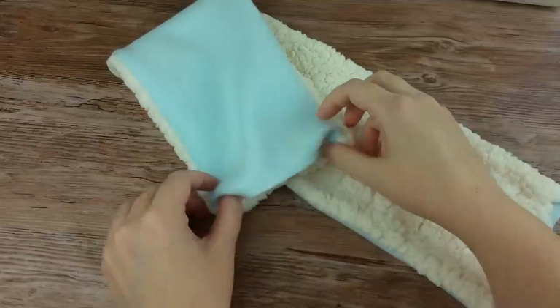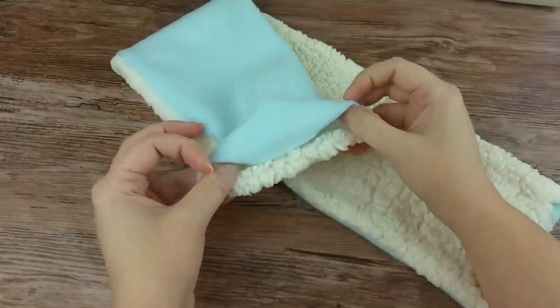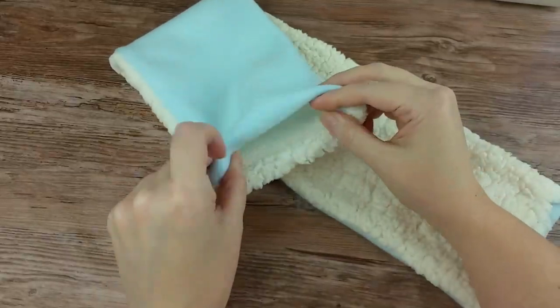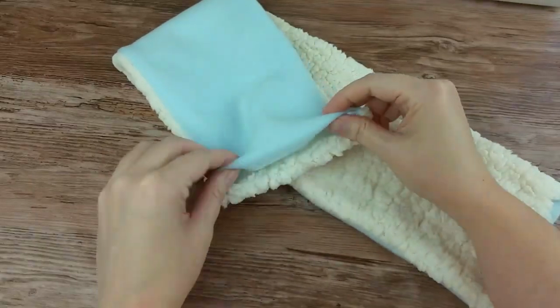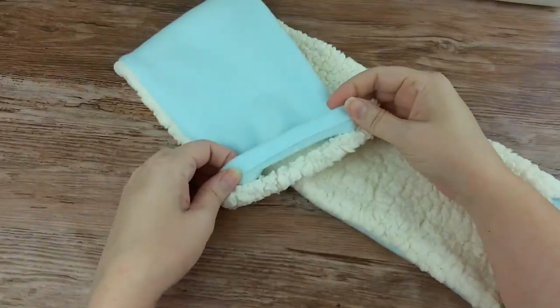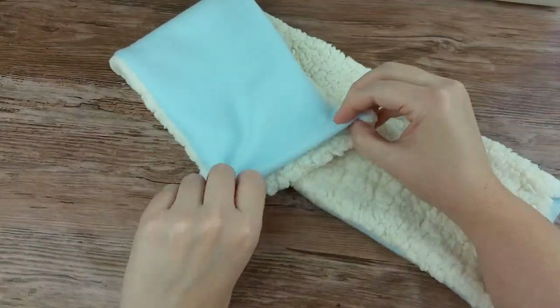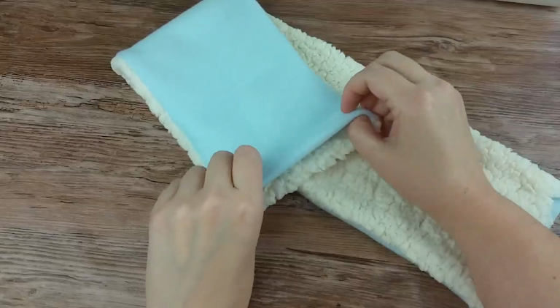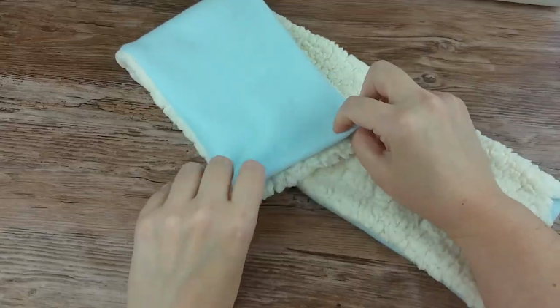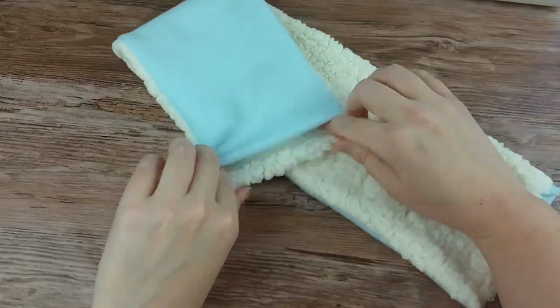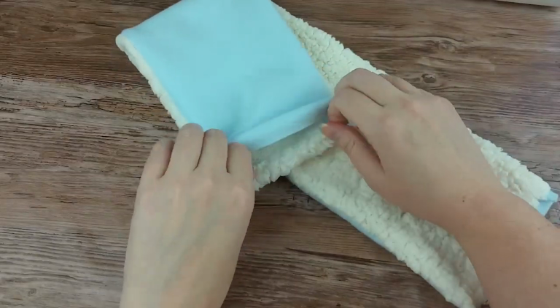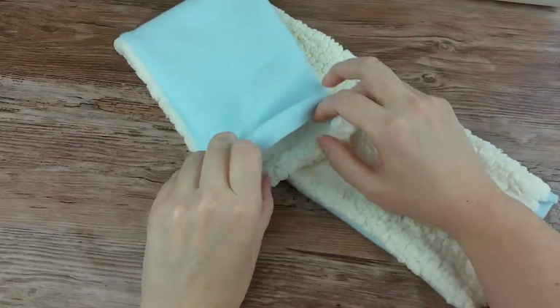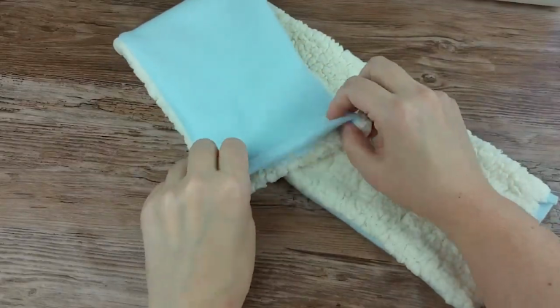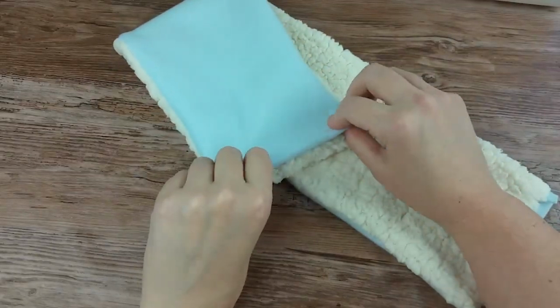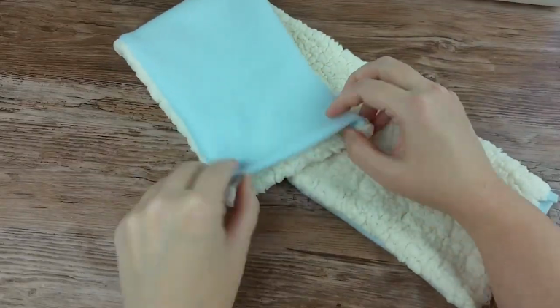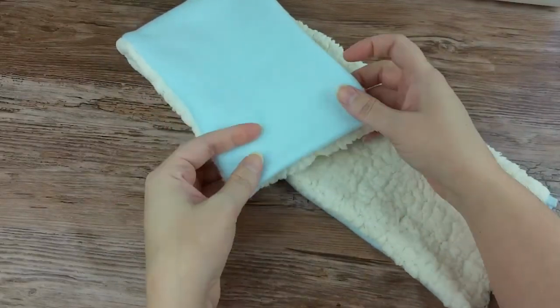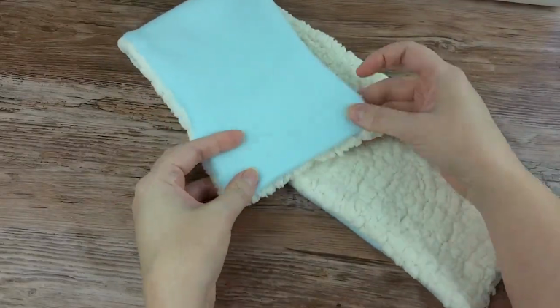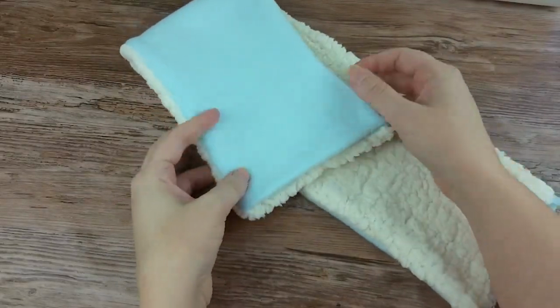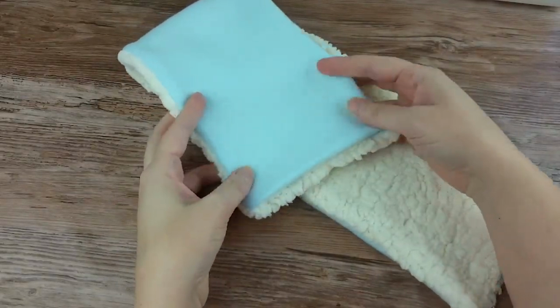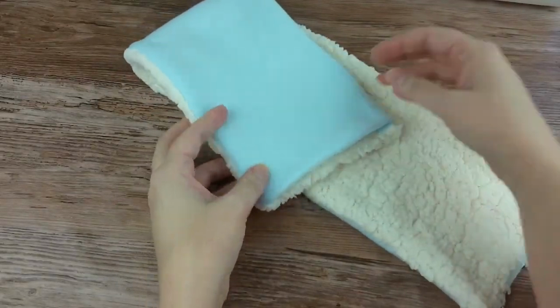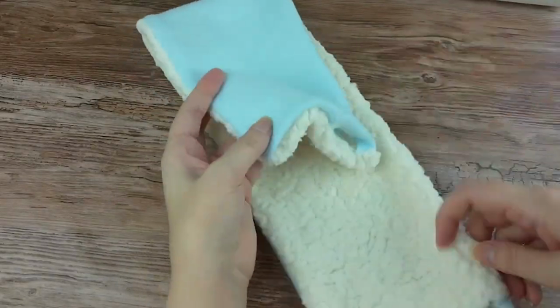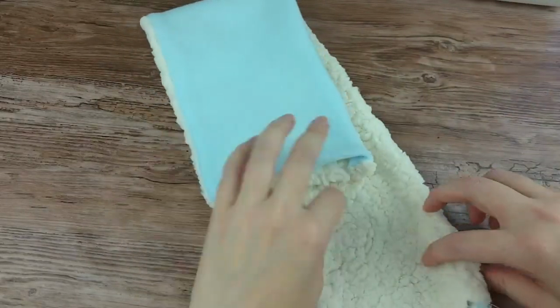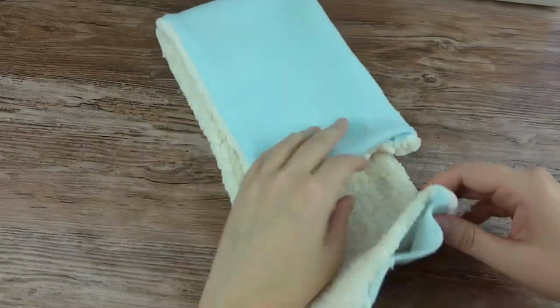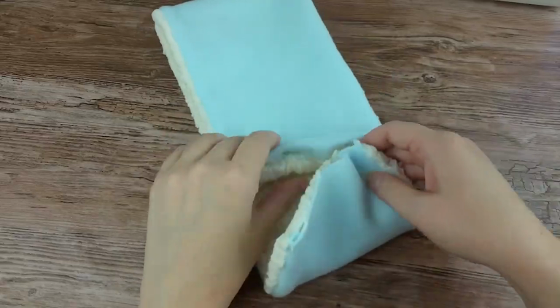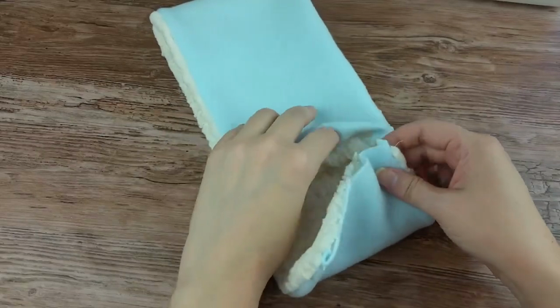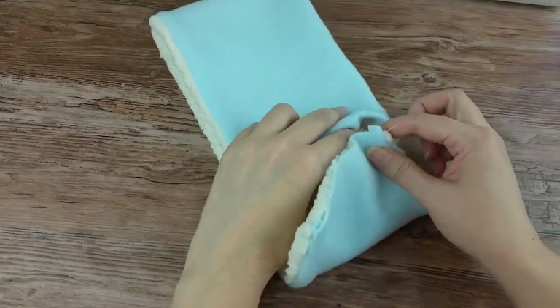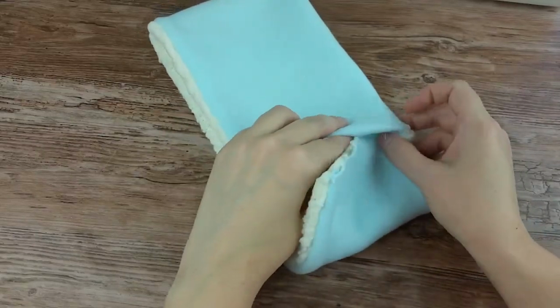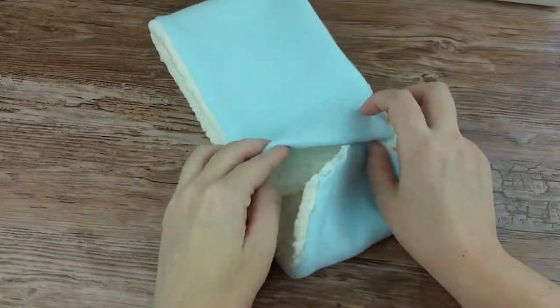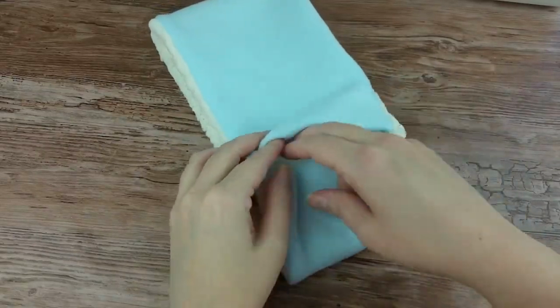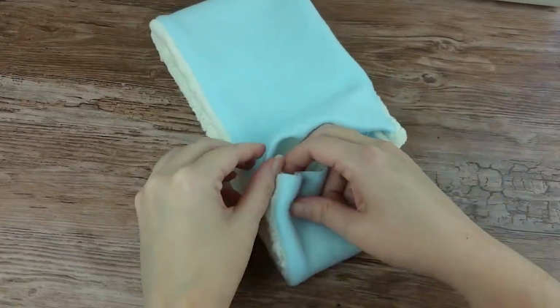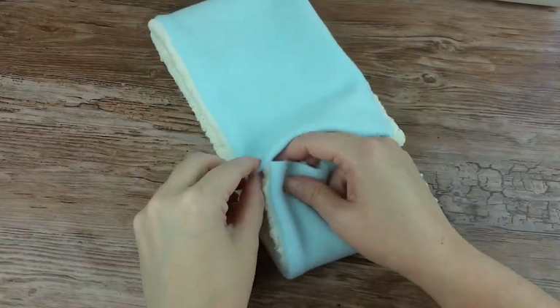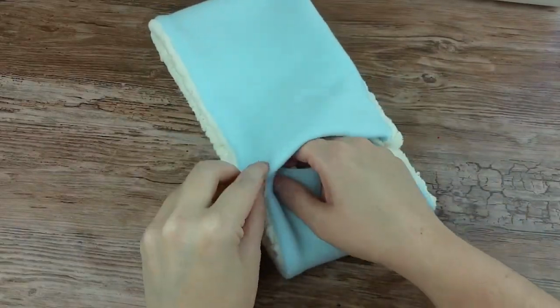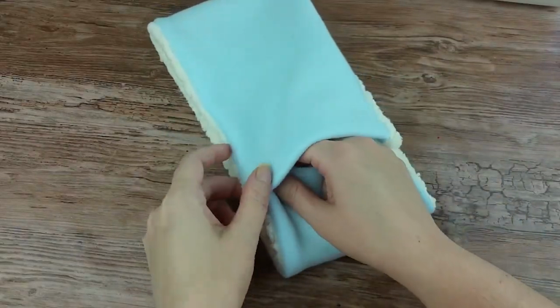On one end, fold it inside itself by one half an inch. Tuck the other end just inside of that fold.